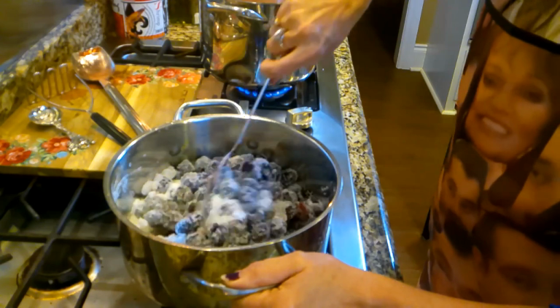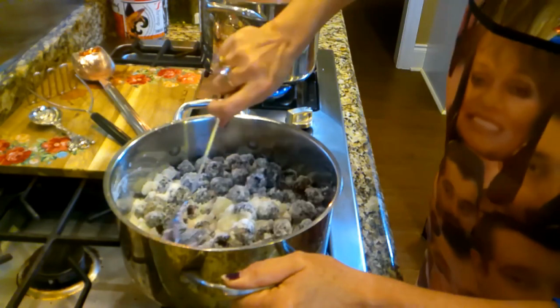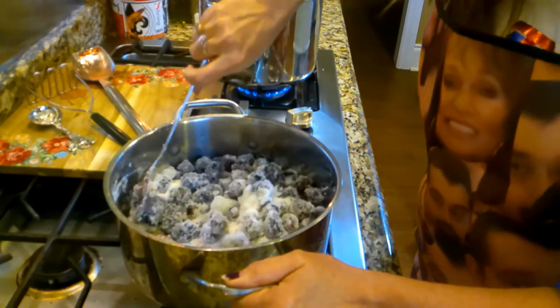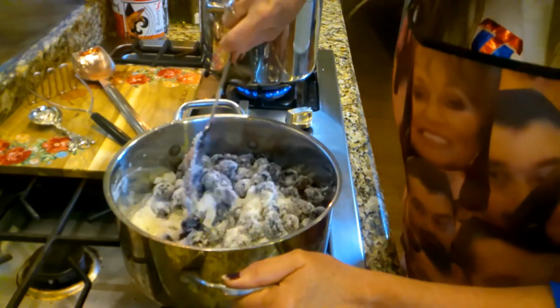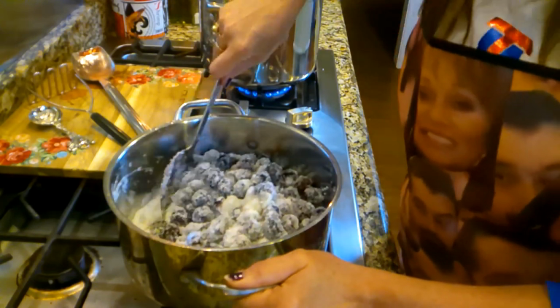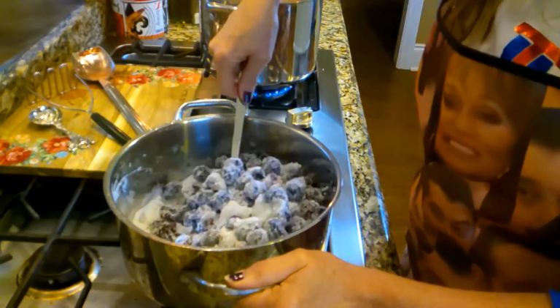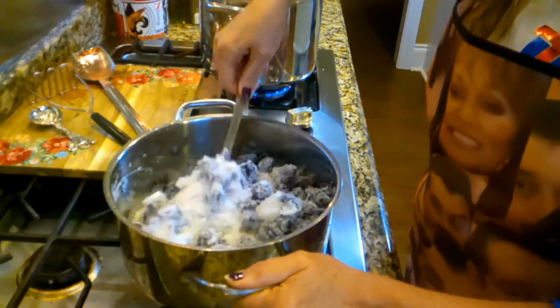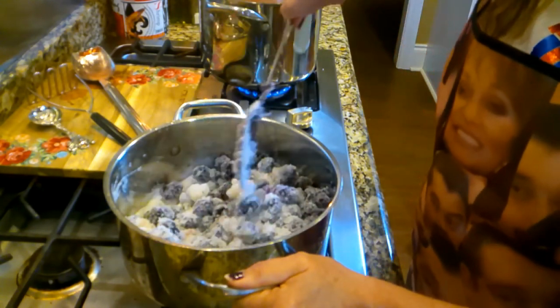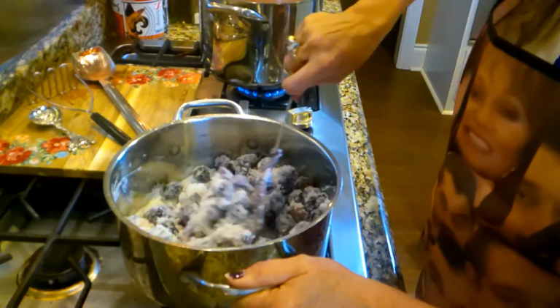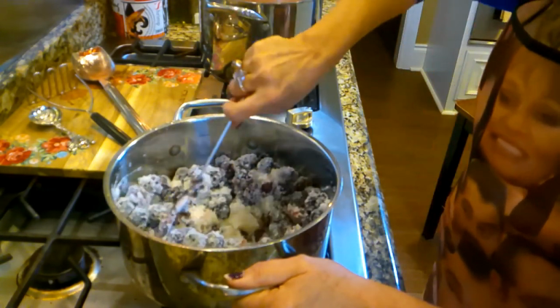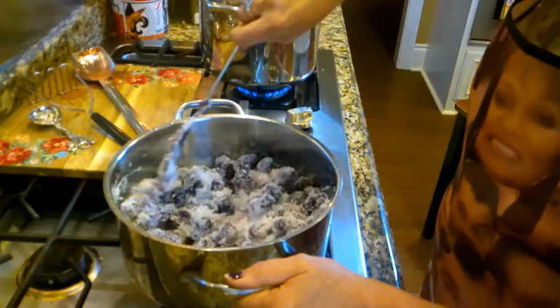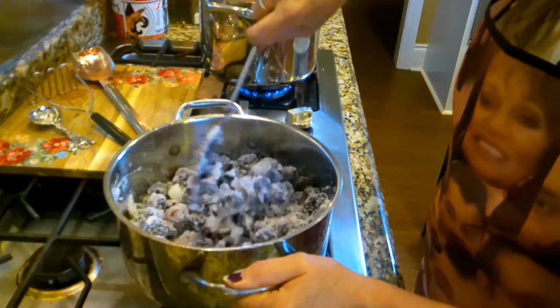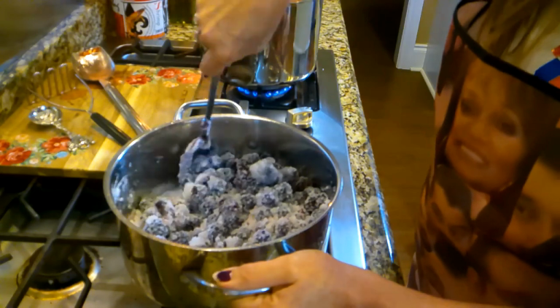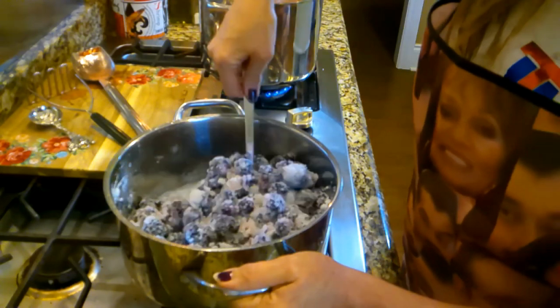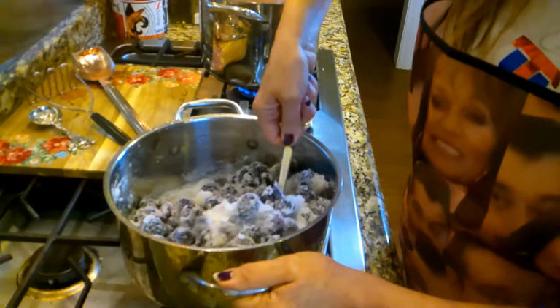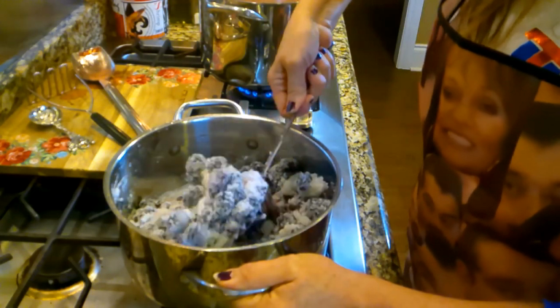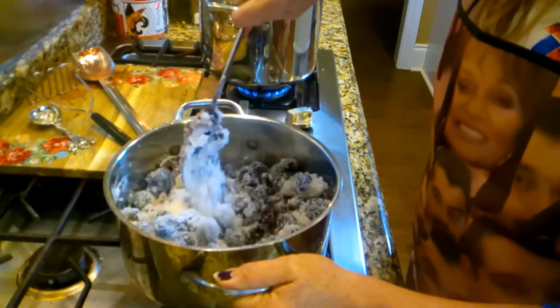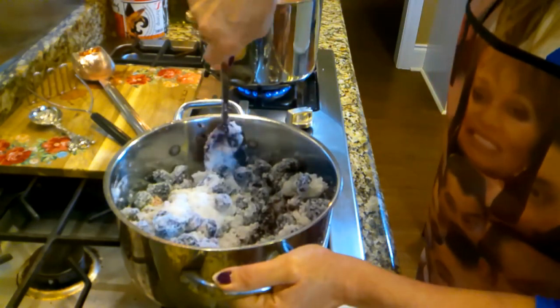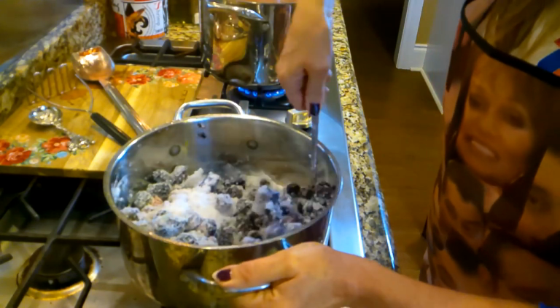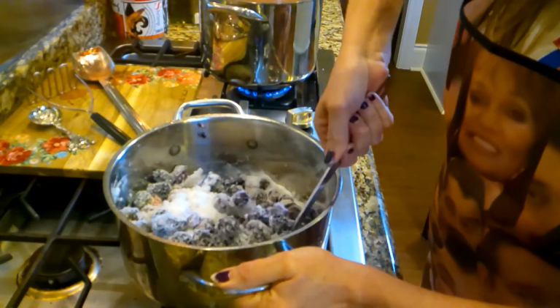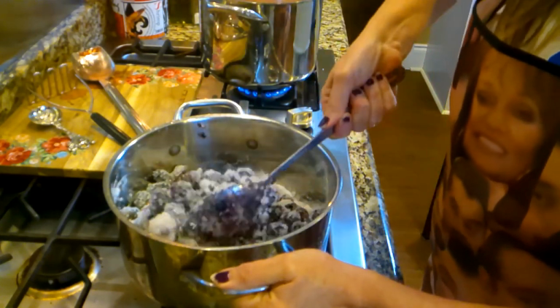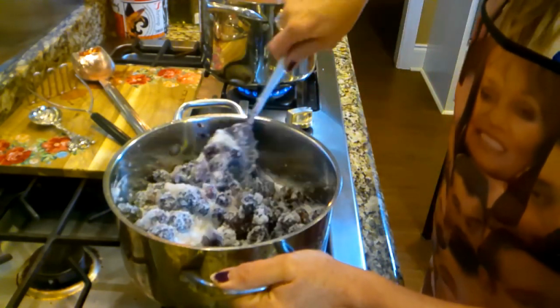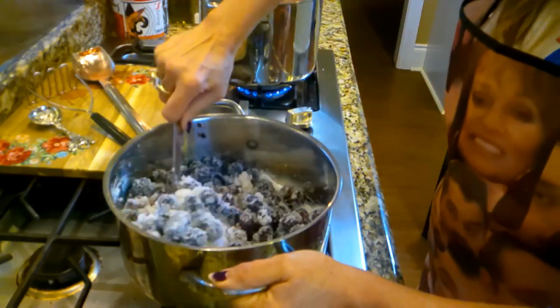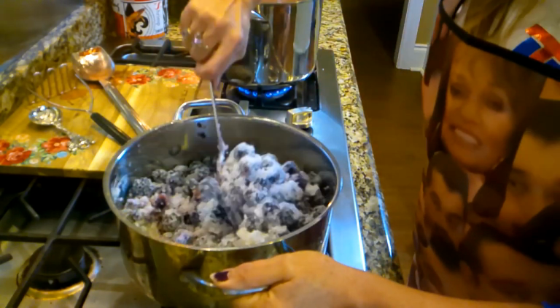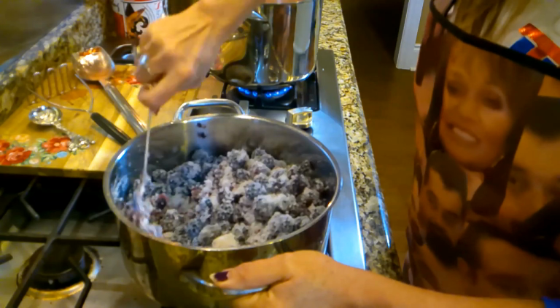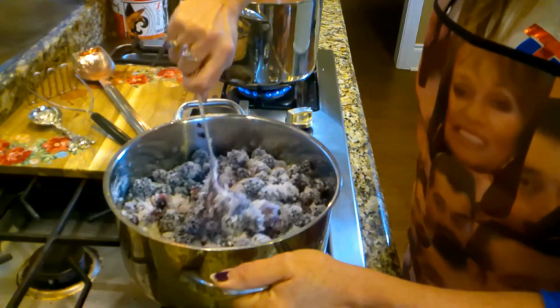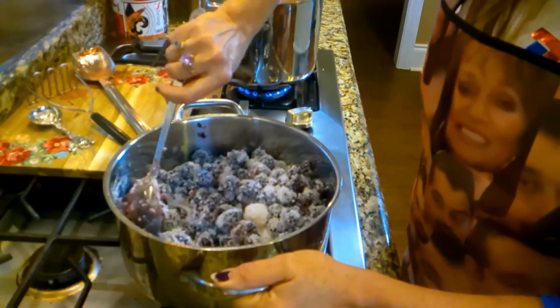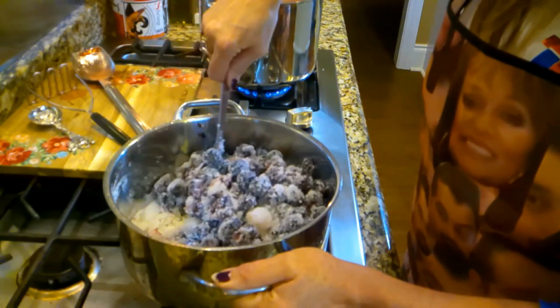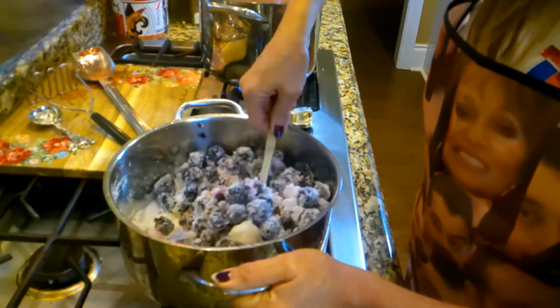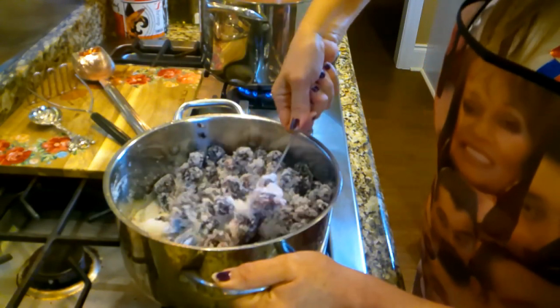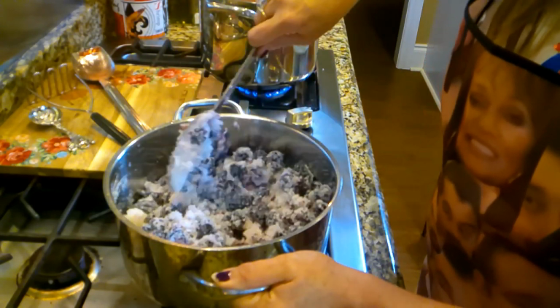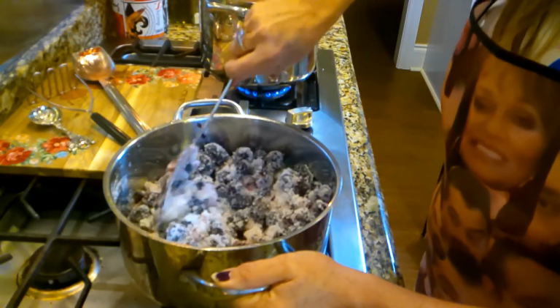We can go picking out there on the farm together — I'll take y'all out there and show y'all some of my favorite spots. You just look for spots that are kind of watered well but then stay drained.